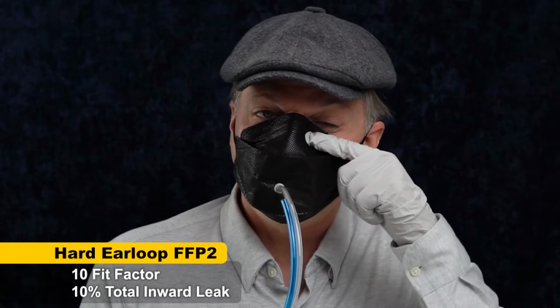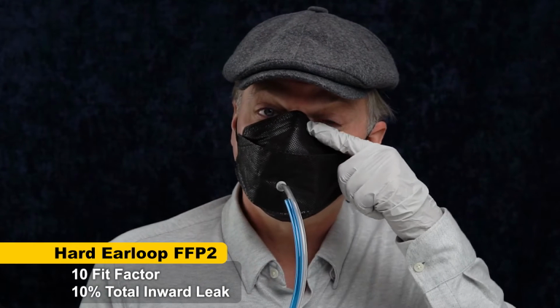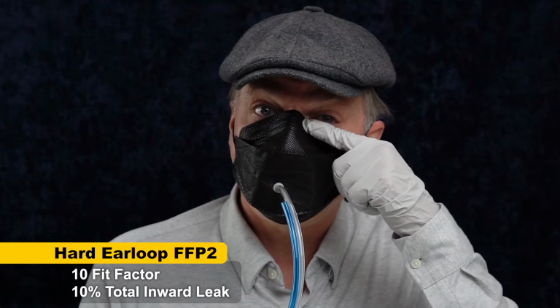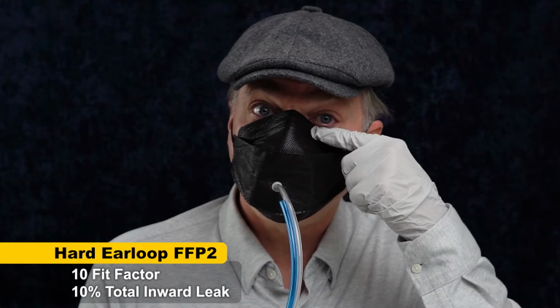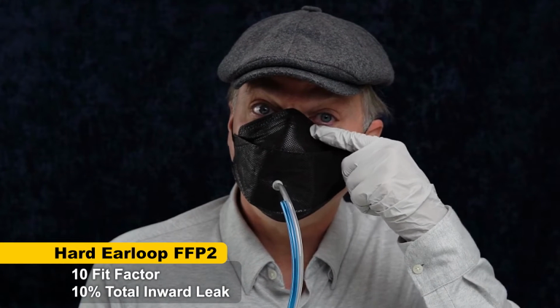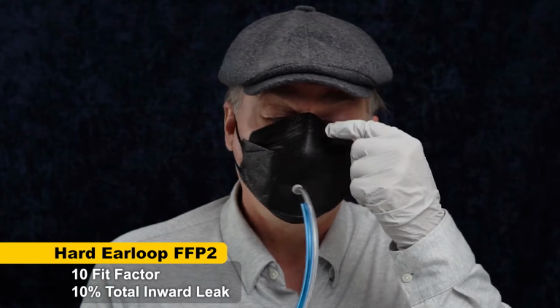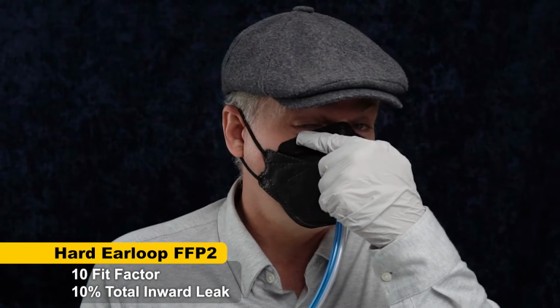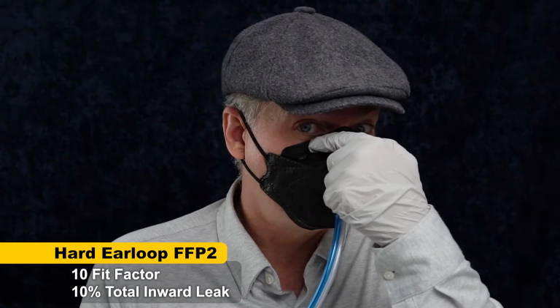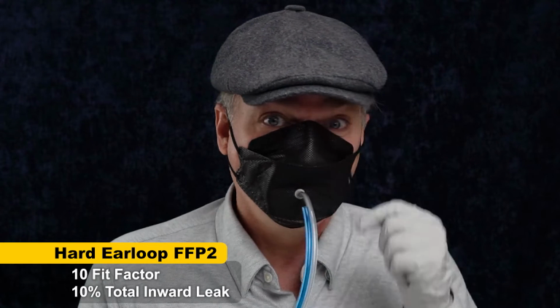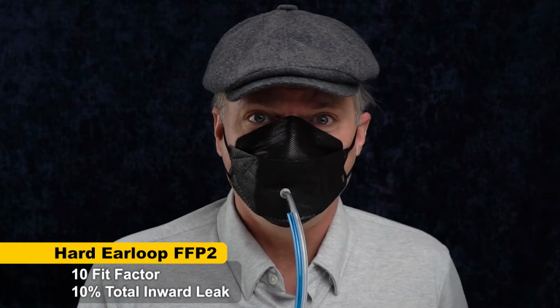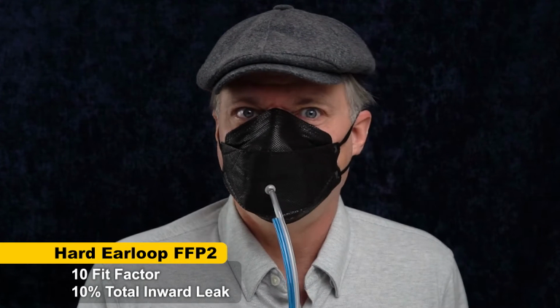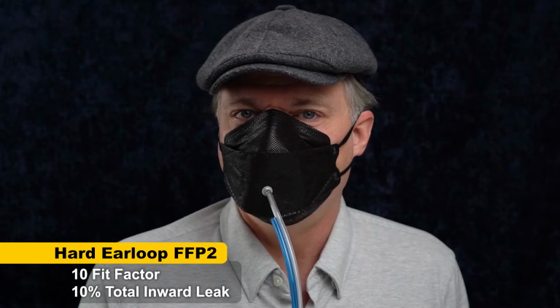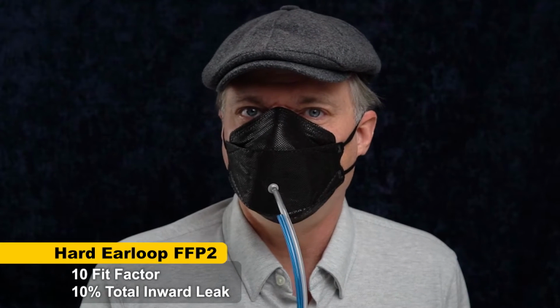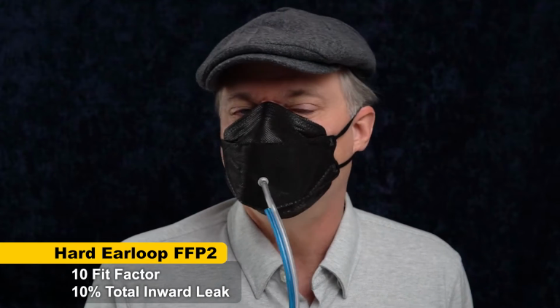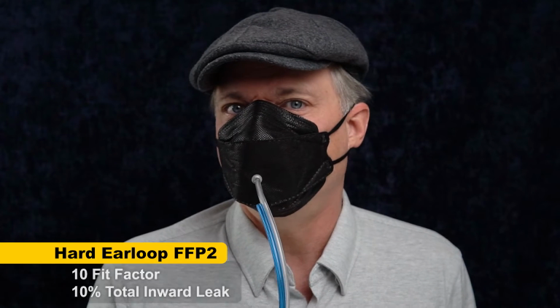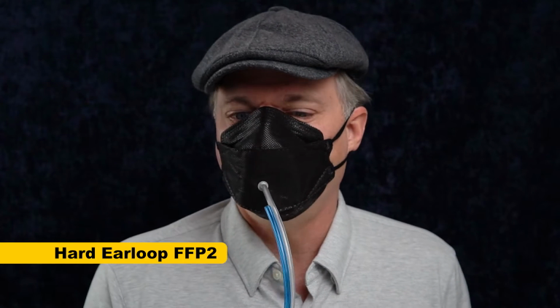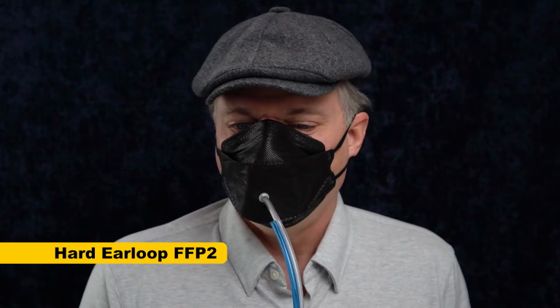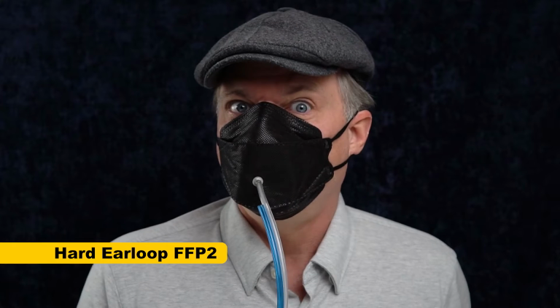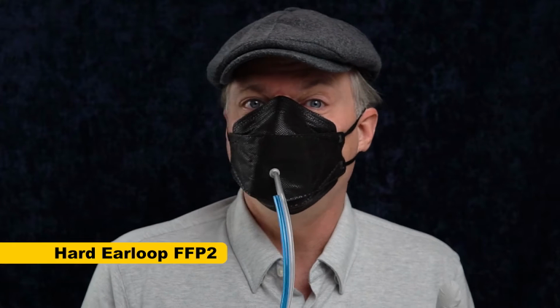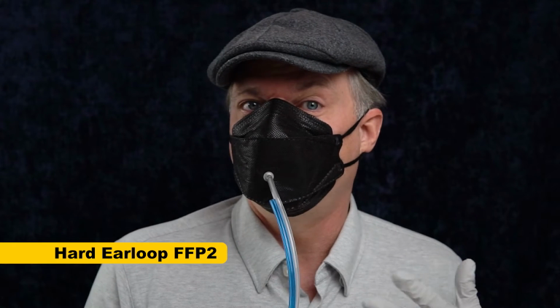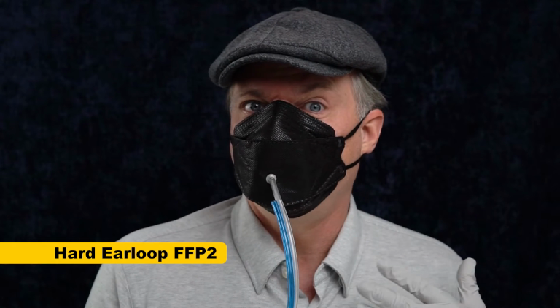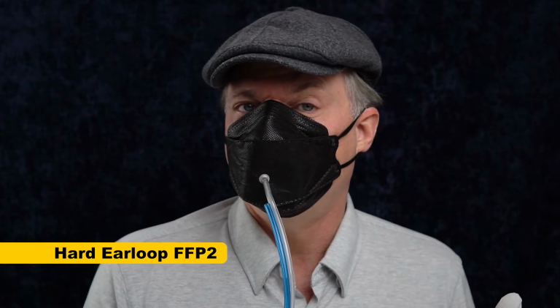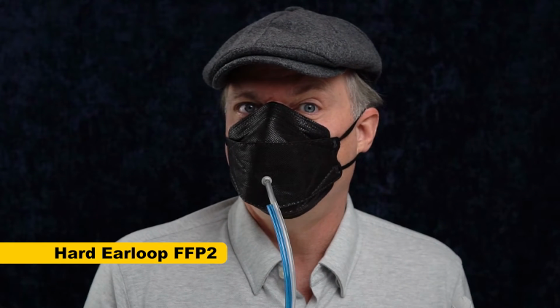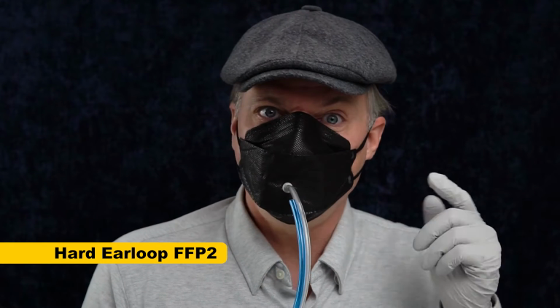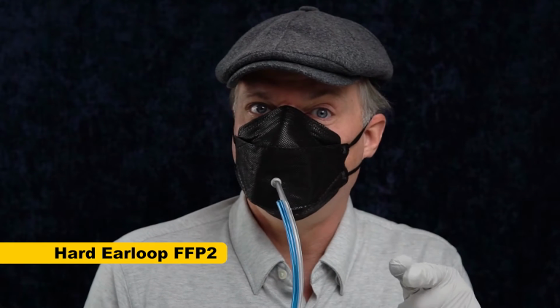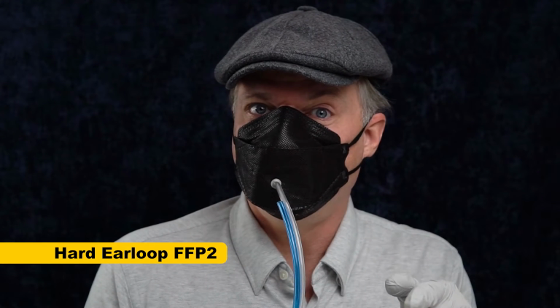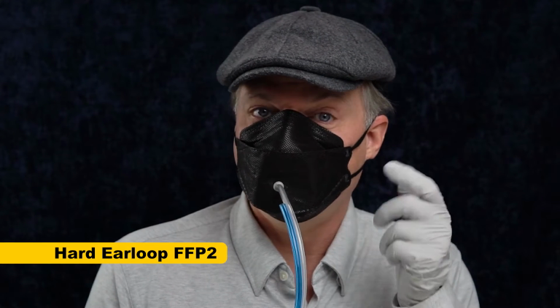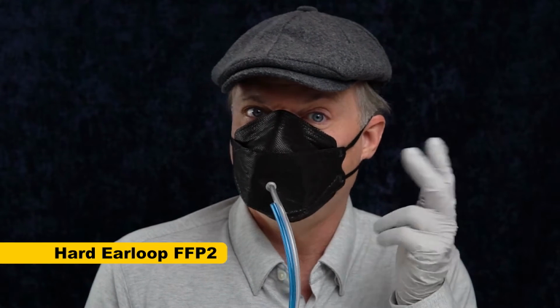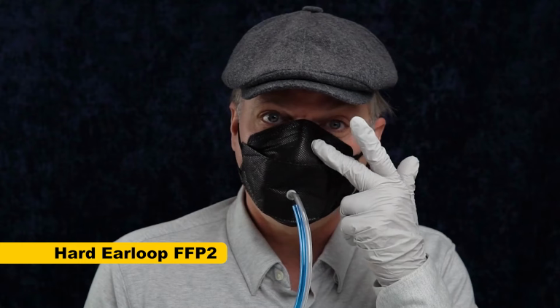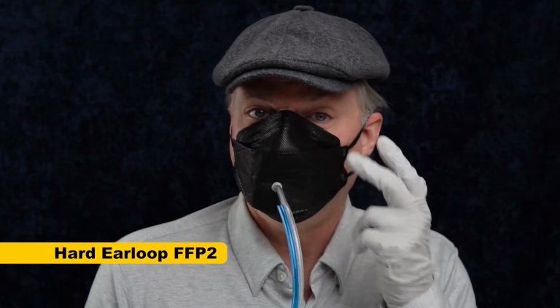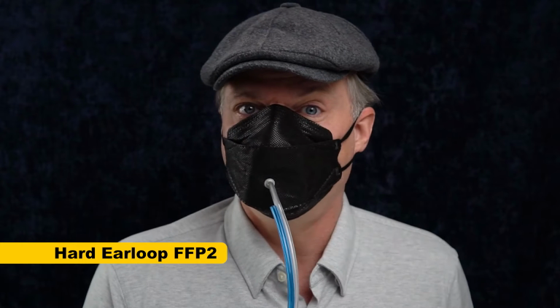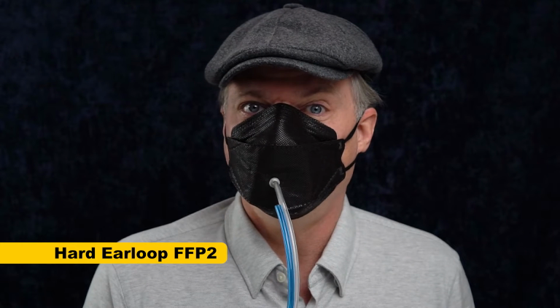Also, this mask rides high up into my lower eyelid — that's not comfortable. So I think there are other masks that I prefer to wear. You still do get some protection with a fit factor of 10, and you might get much better results because you might not have the same nose bridge I have.